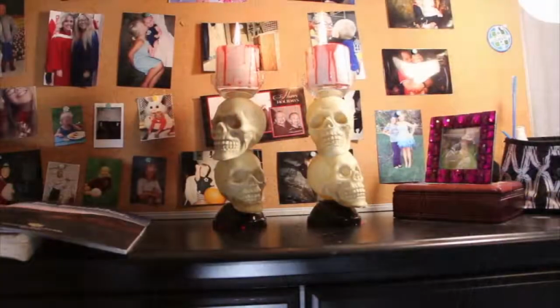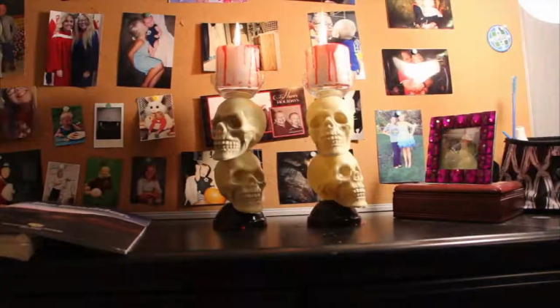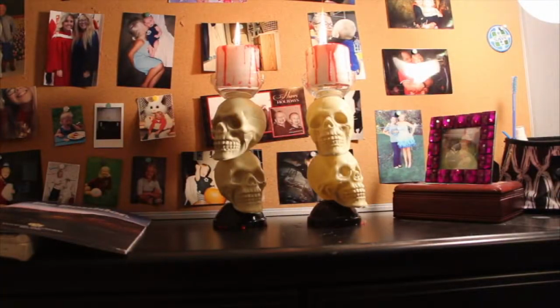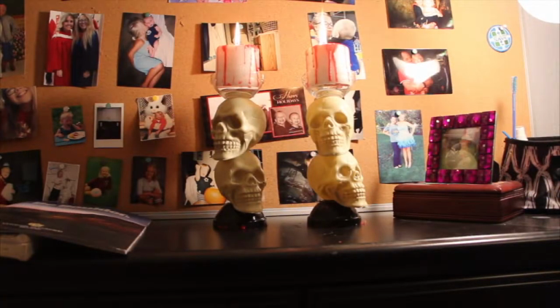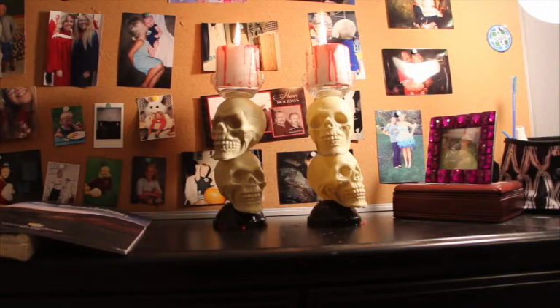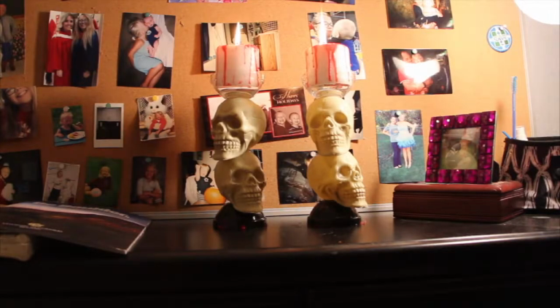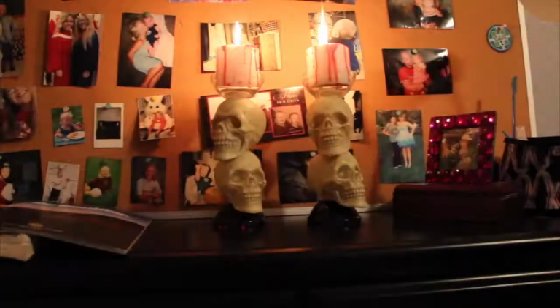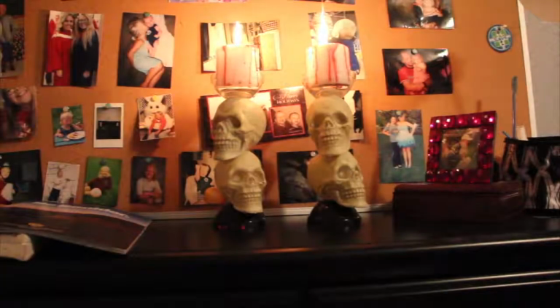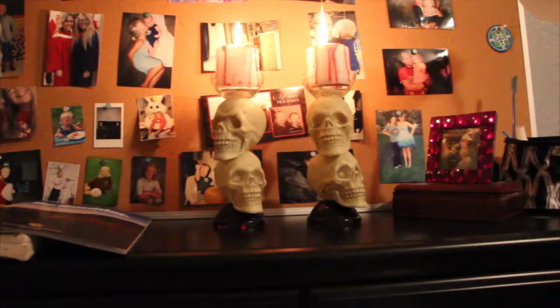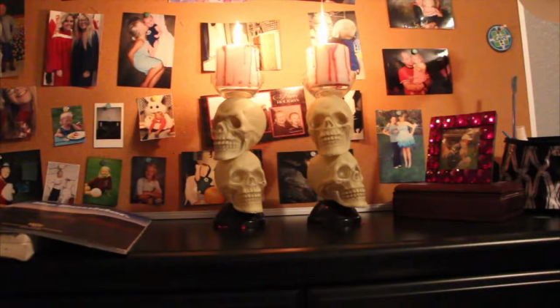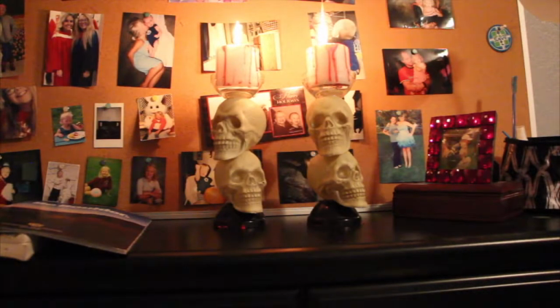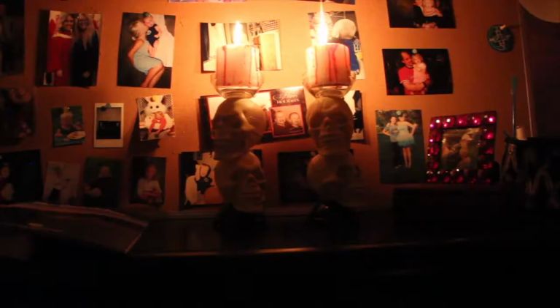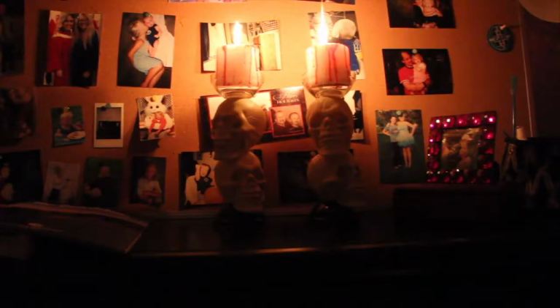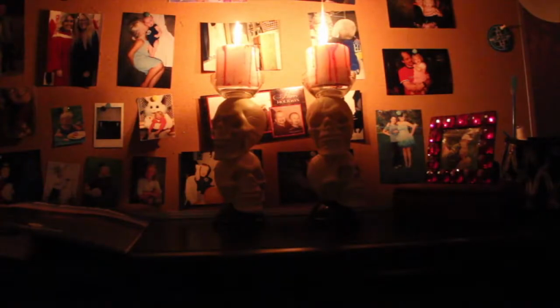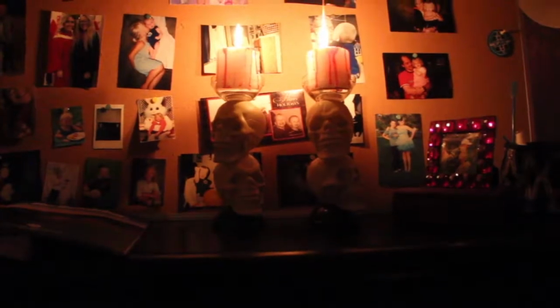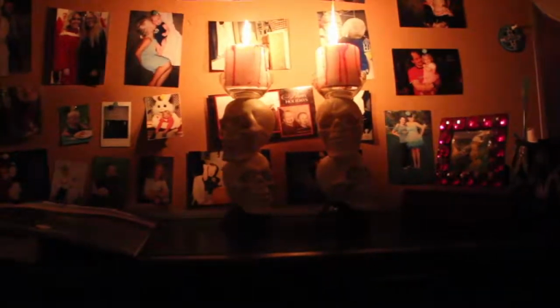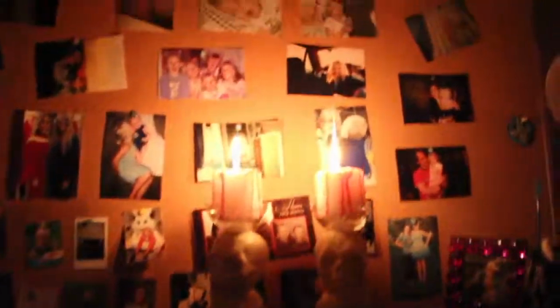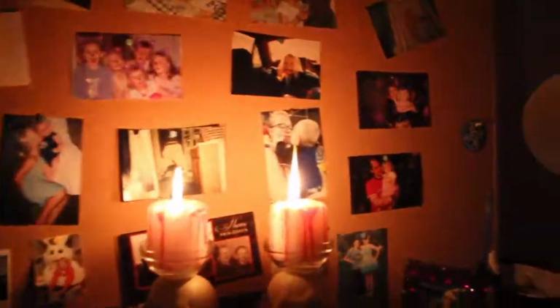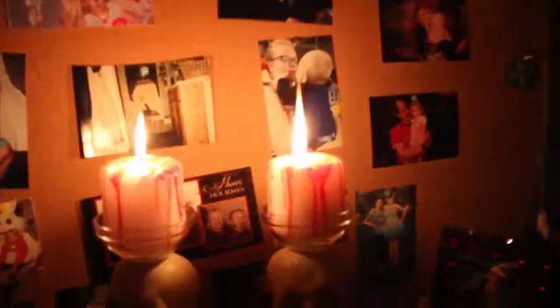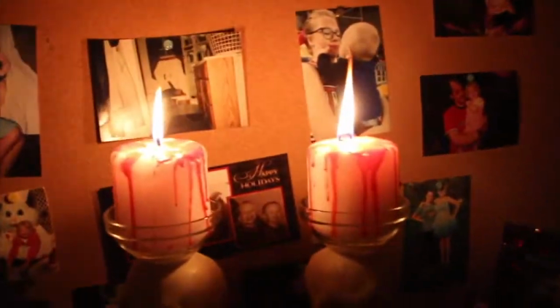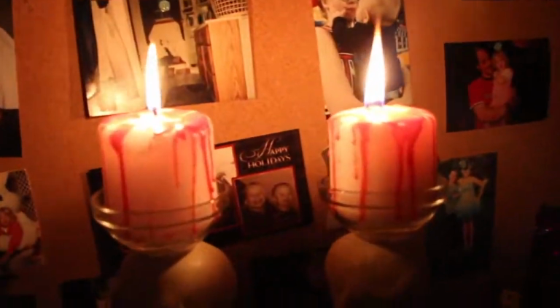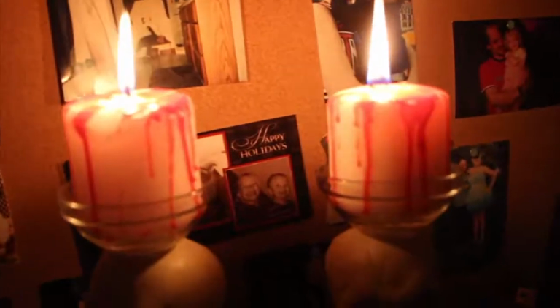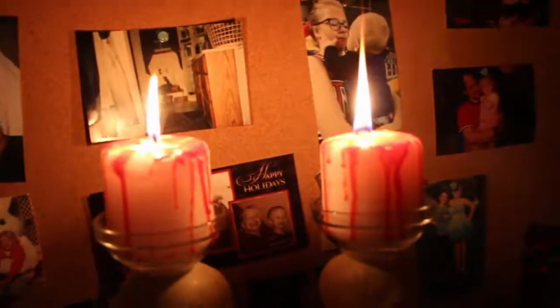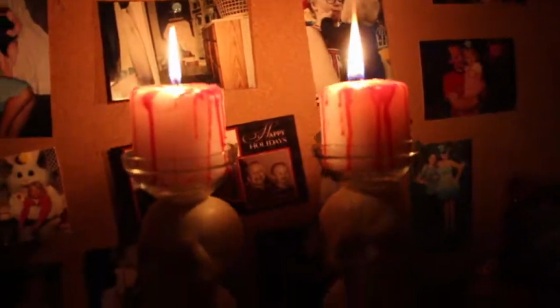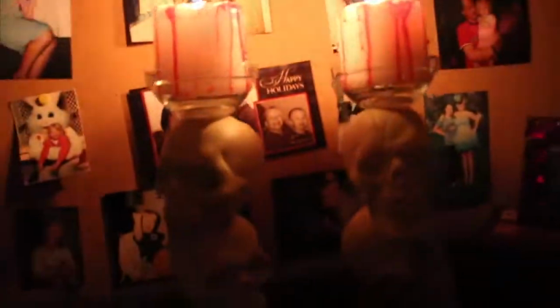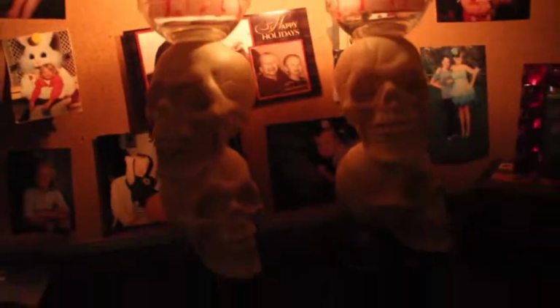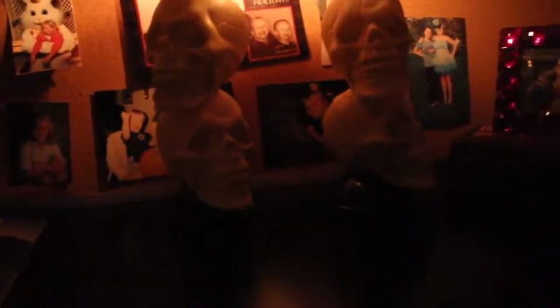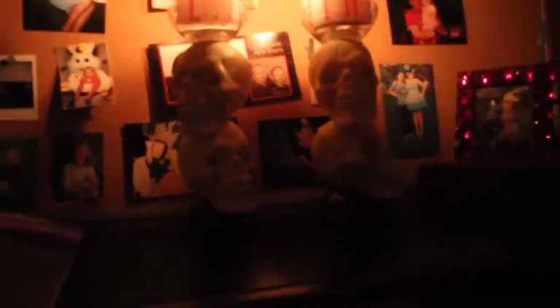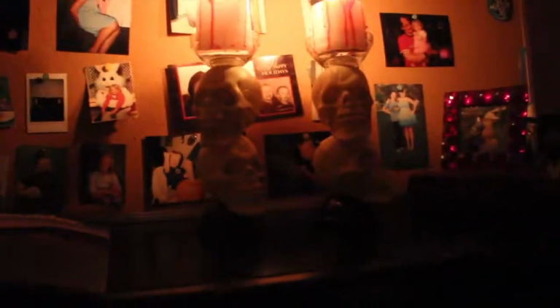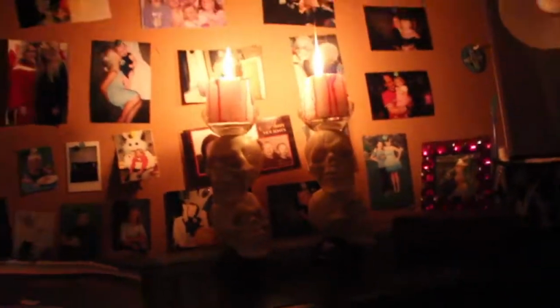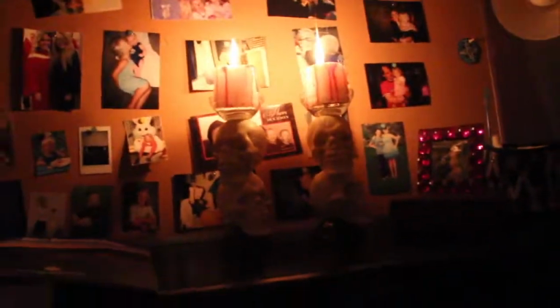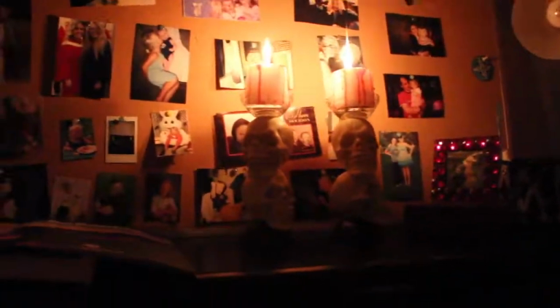After that, I placed the candle in the holder and lit them. And there you have it, spooky skeleton candle holders. I hope you guys liked it. If you have any suggestions as to what I should make next, let me know.